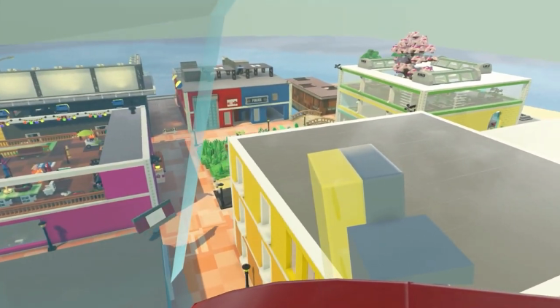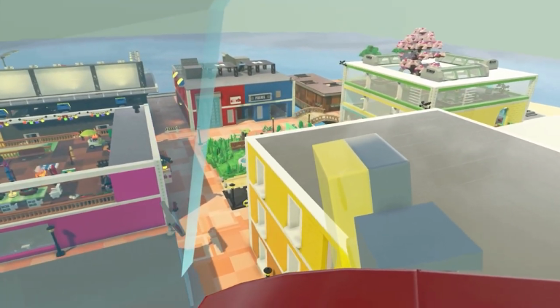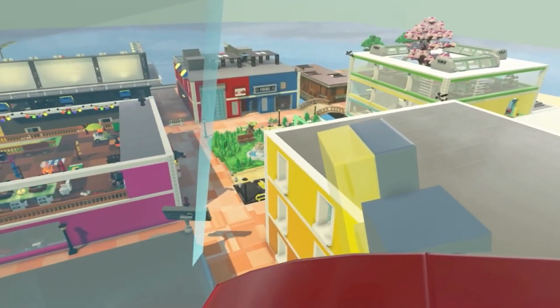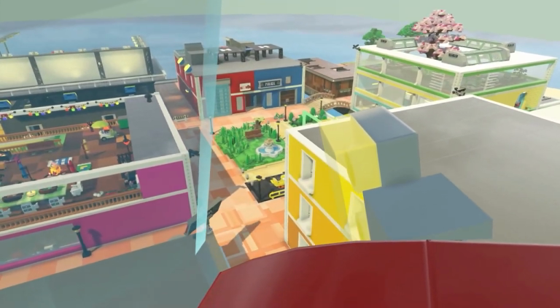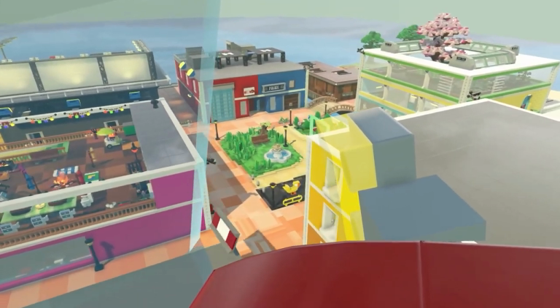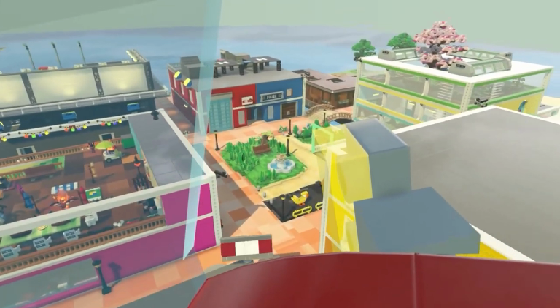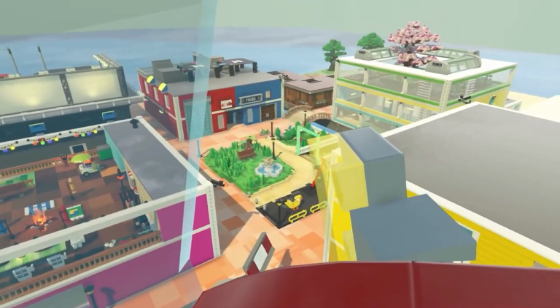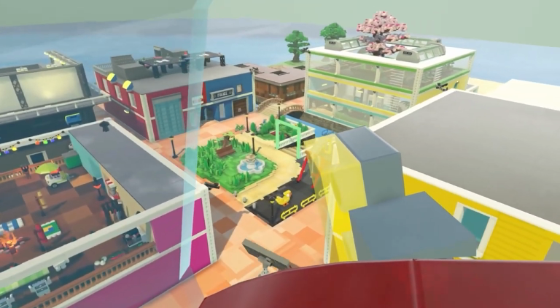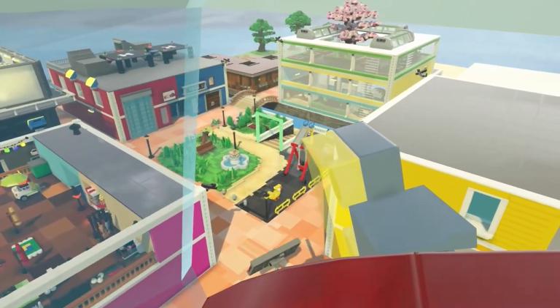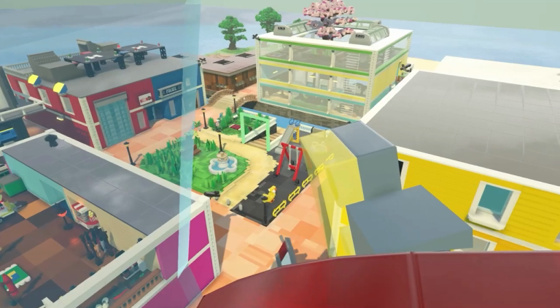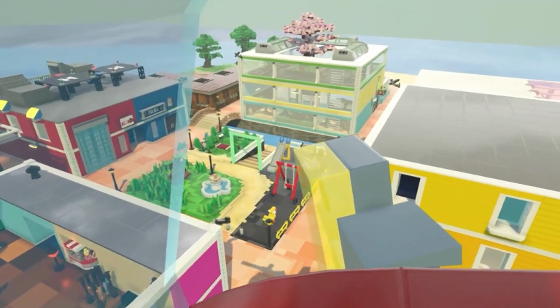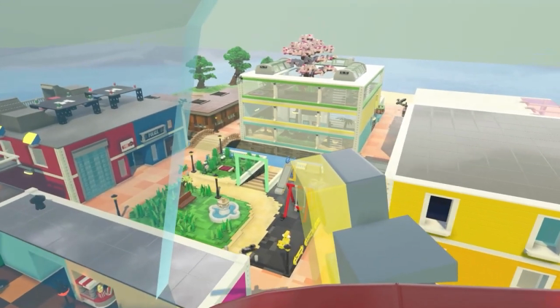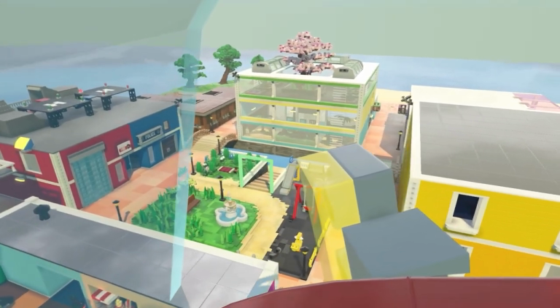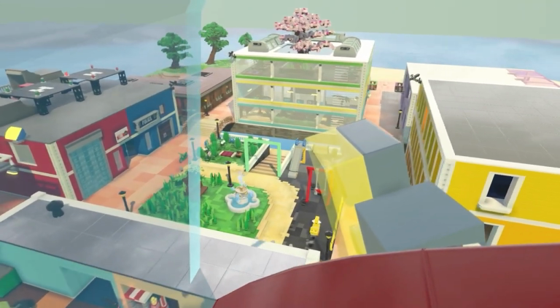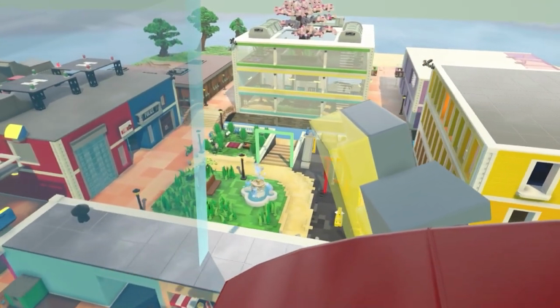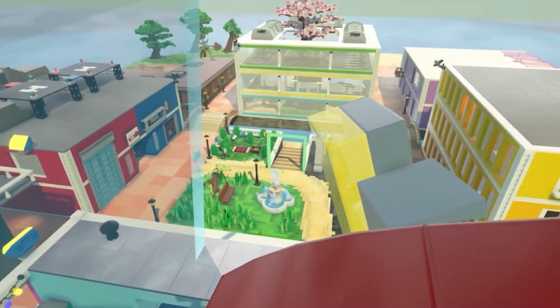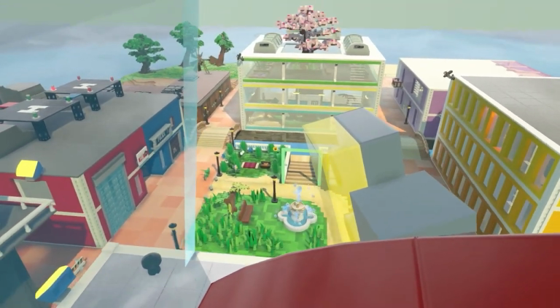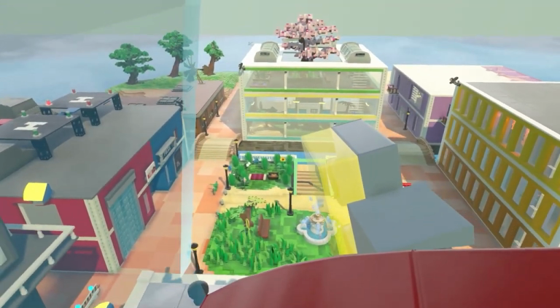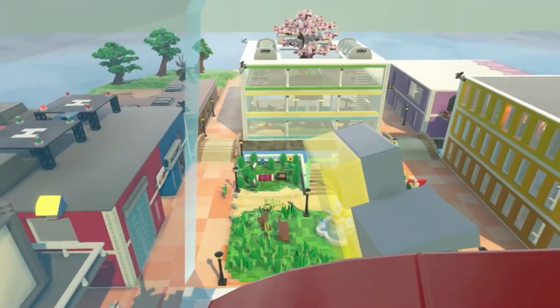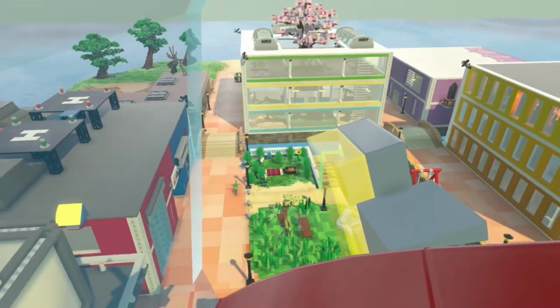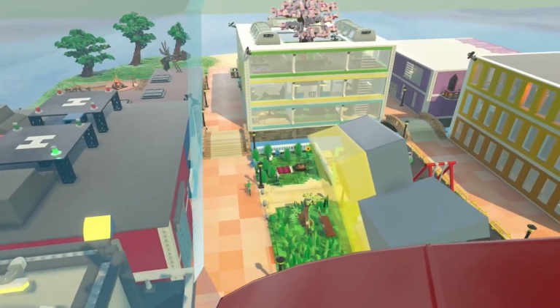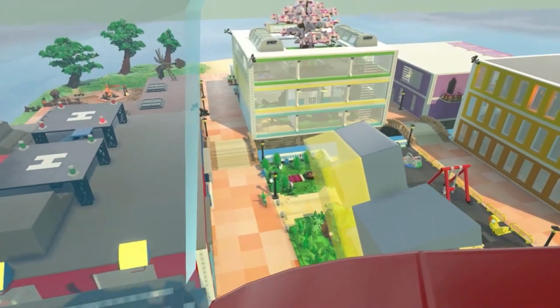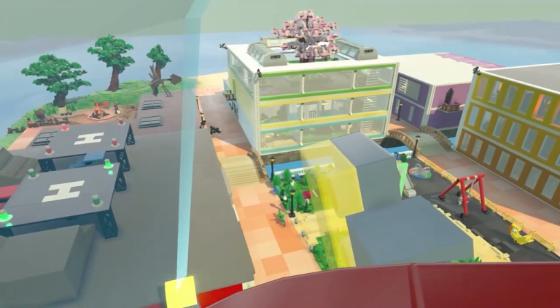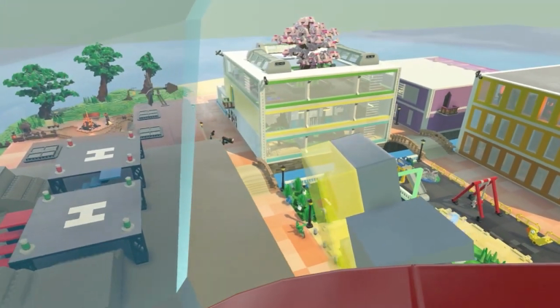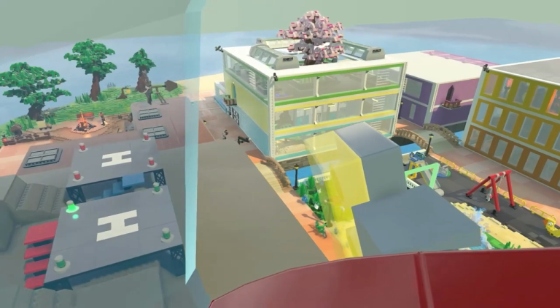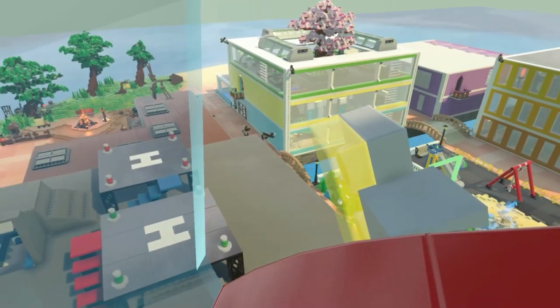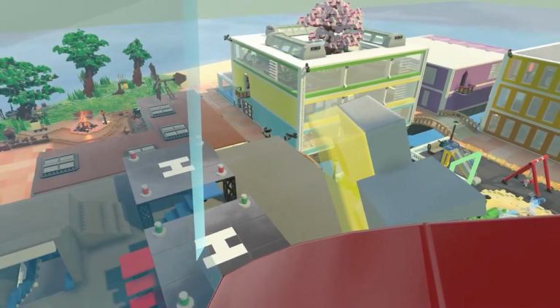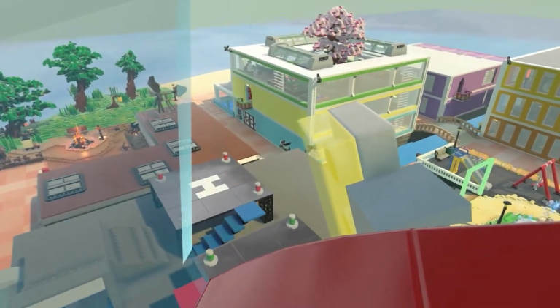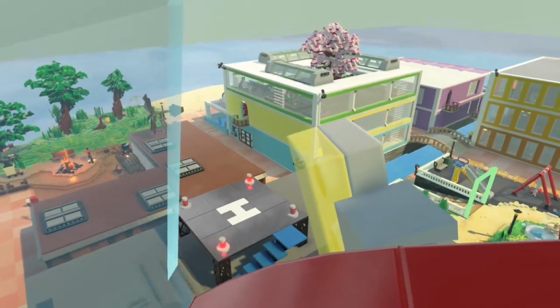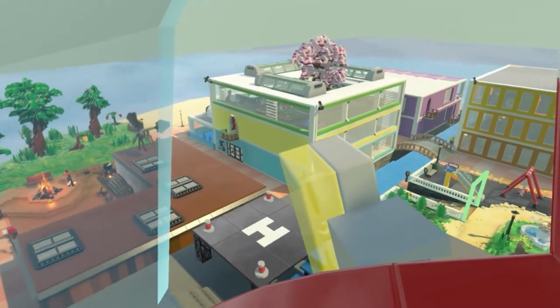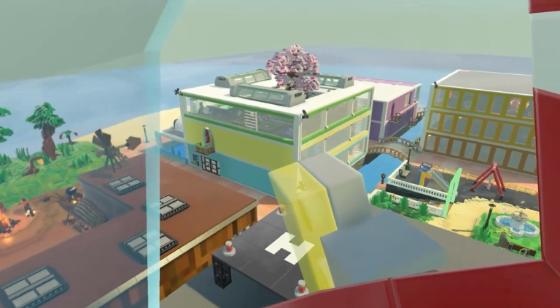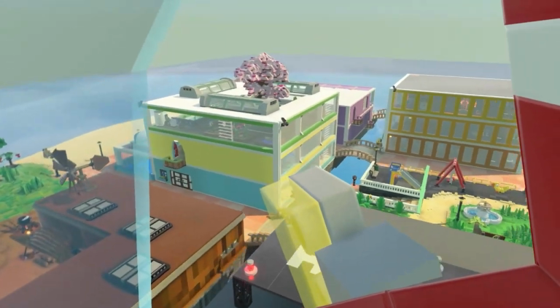Welcome to ABC Island! Let's learn and practice ABCs together! Get ready!